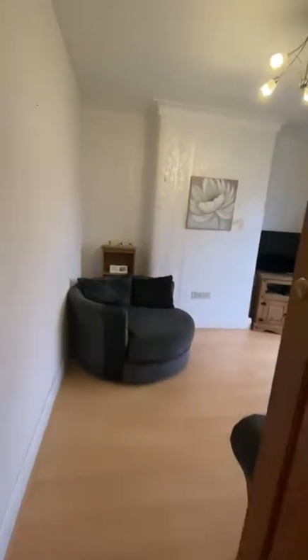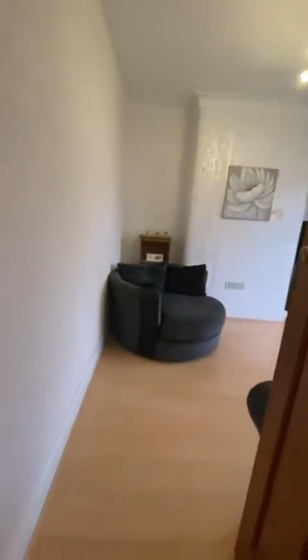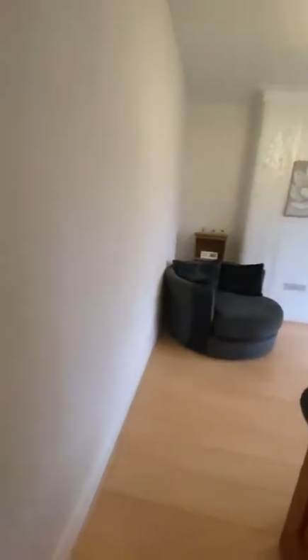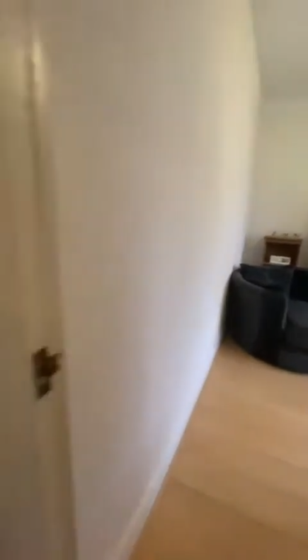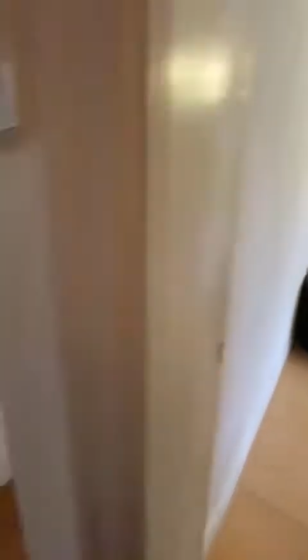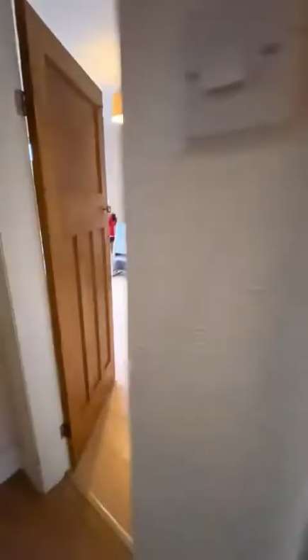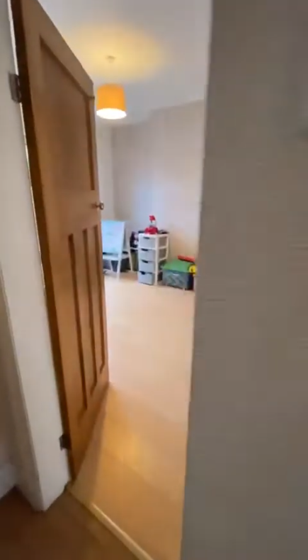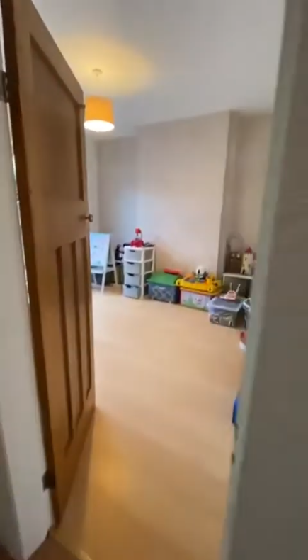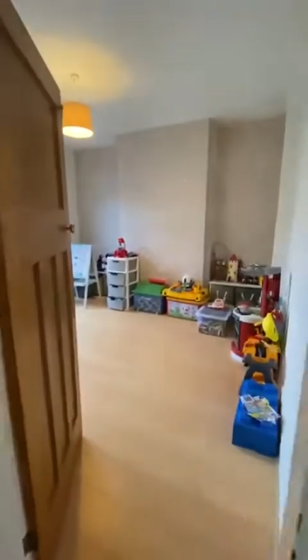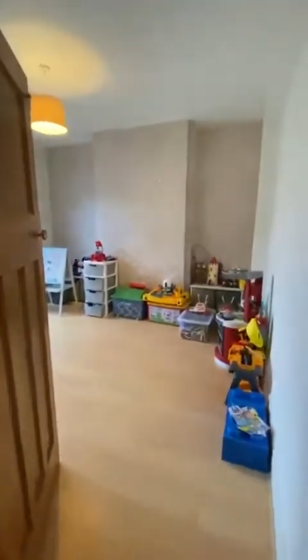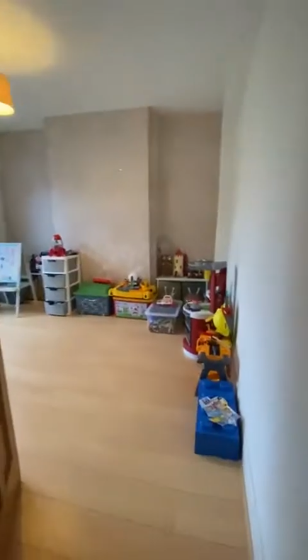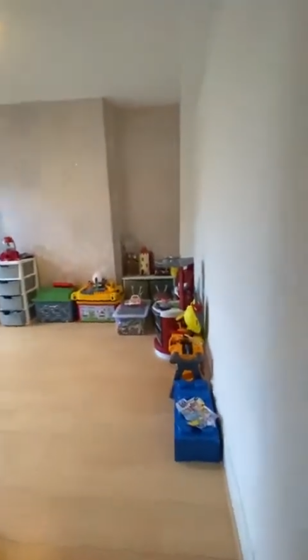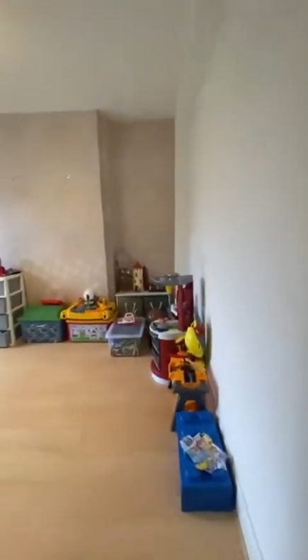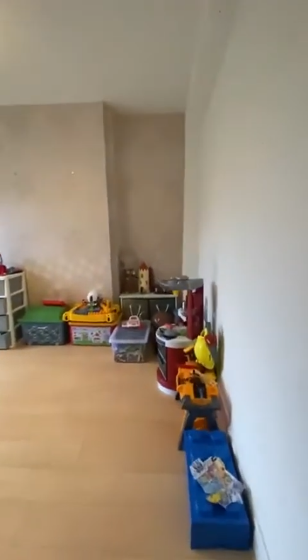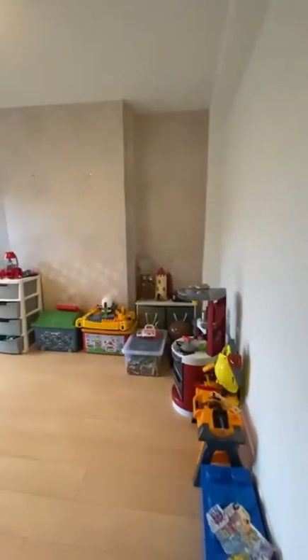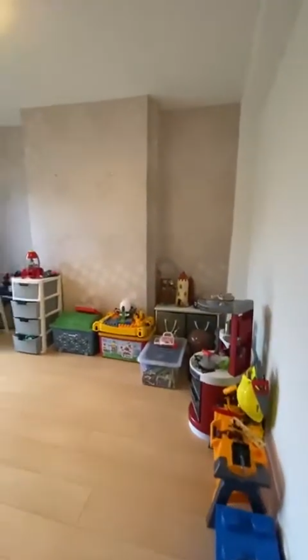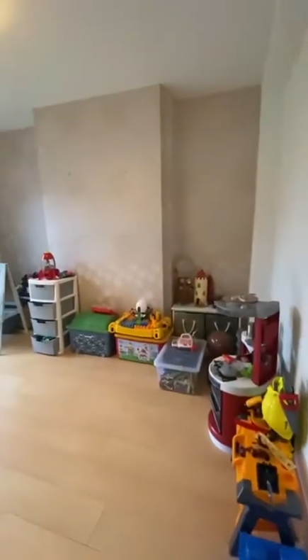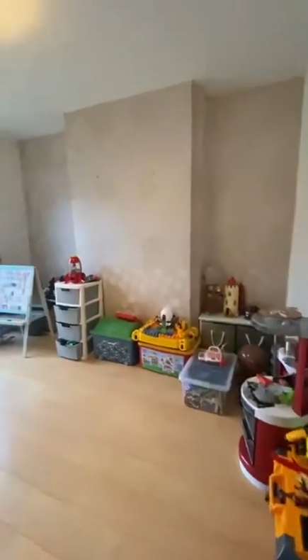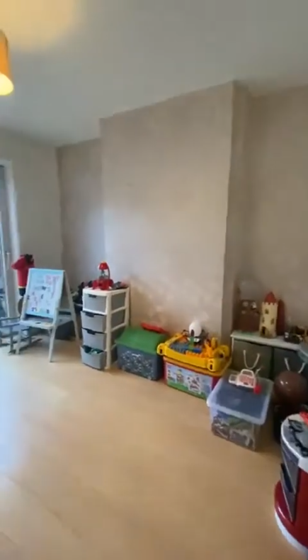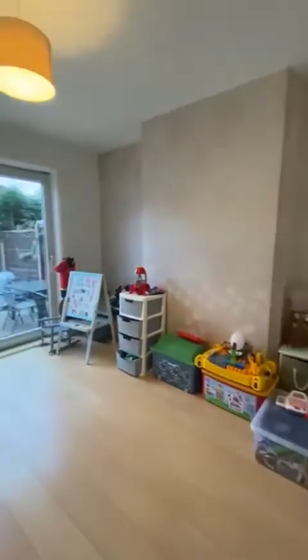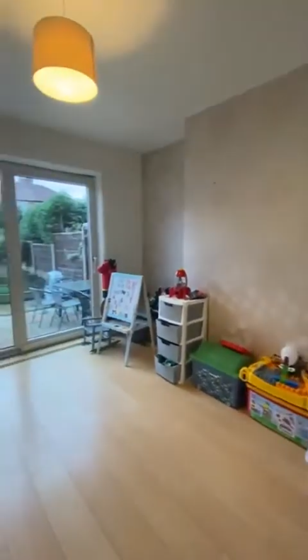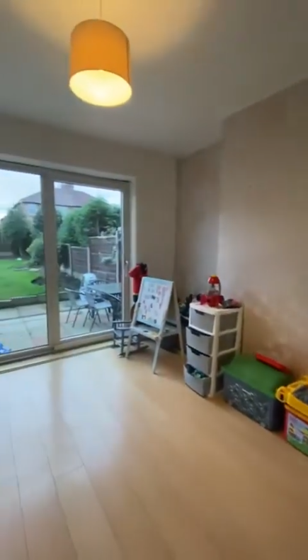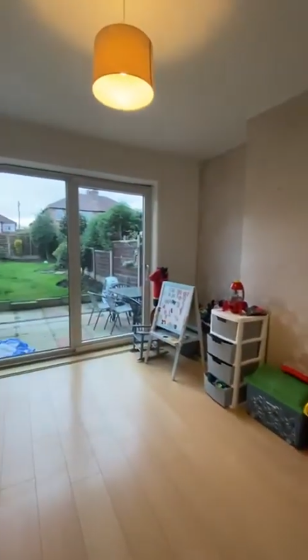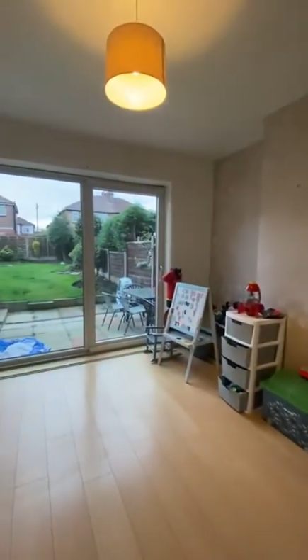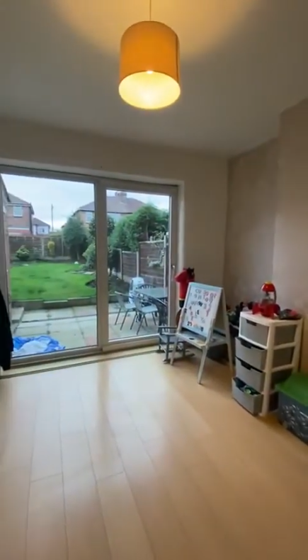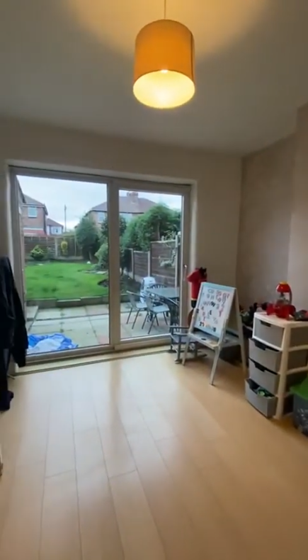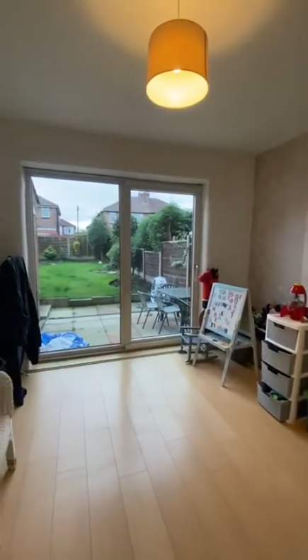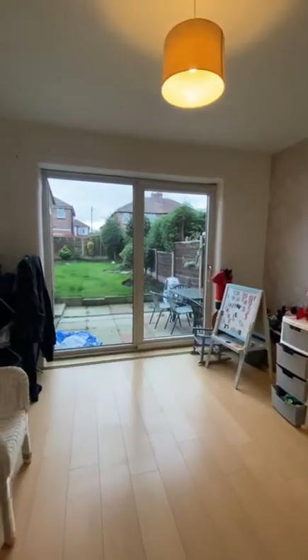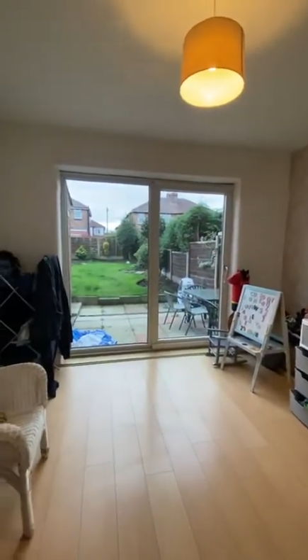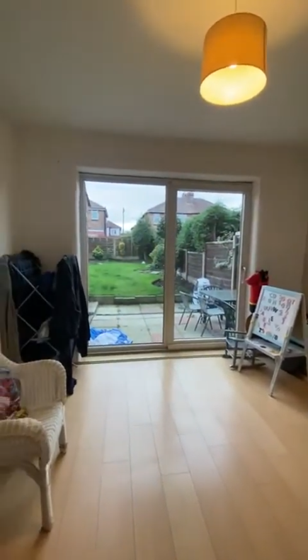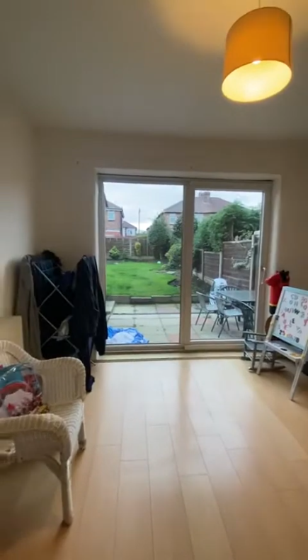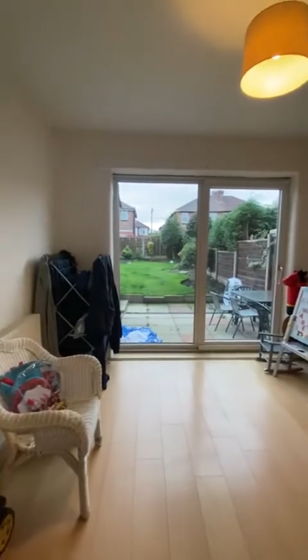Then we have this dining room which is currently being used as a playroom, but it has big sliding patio doors opening onto the south facing garden.